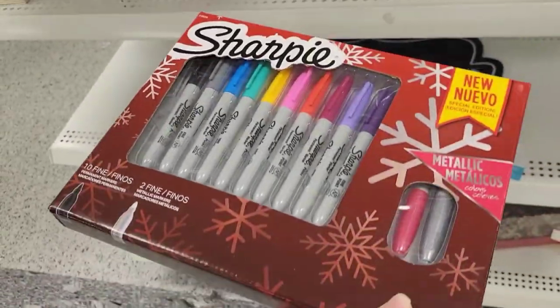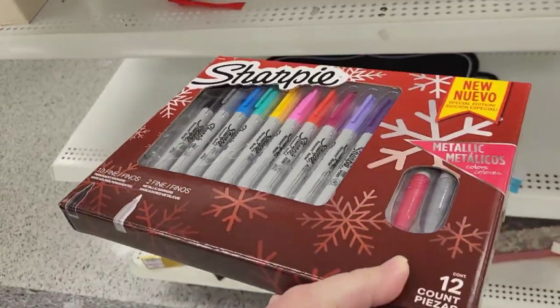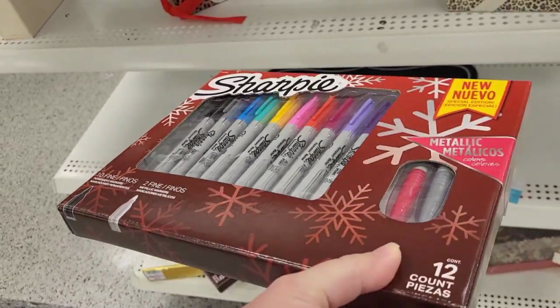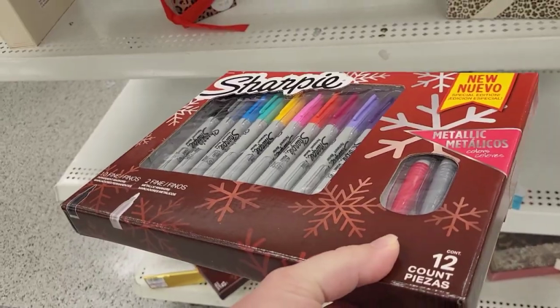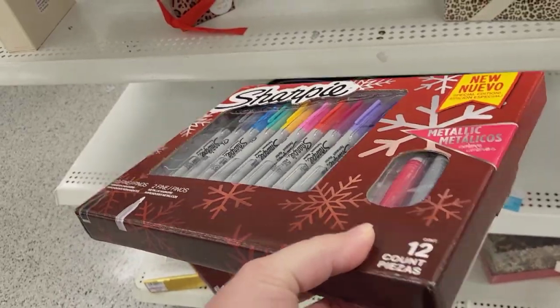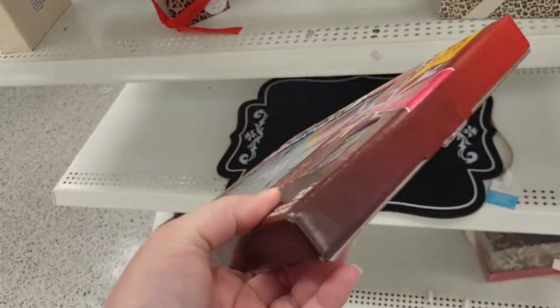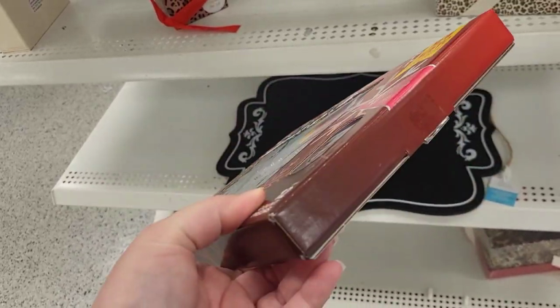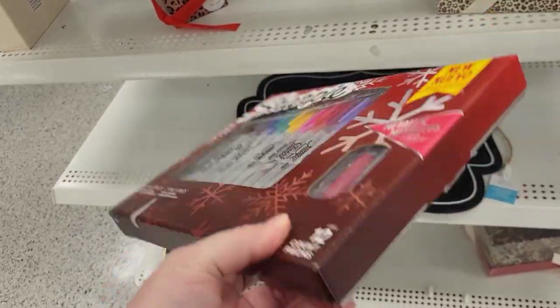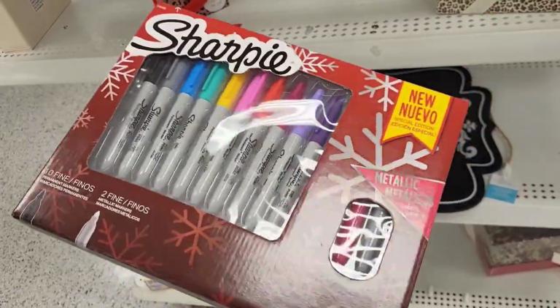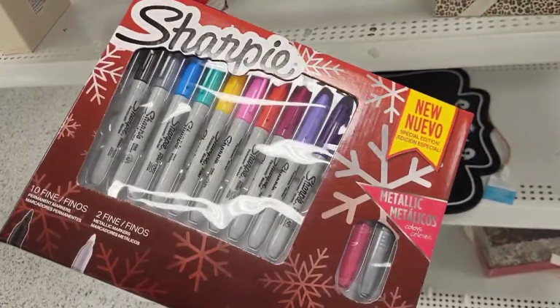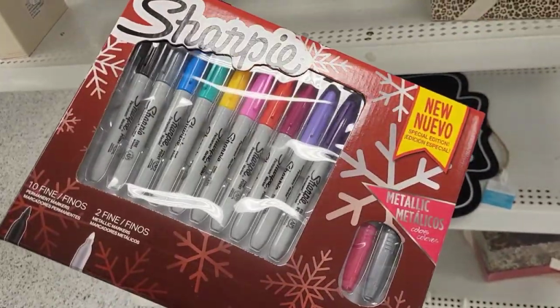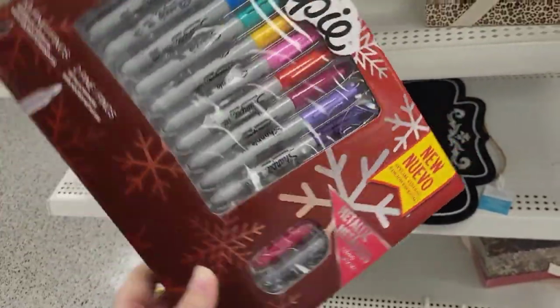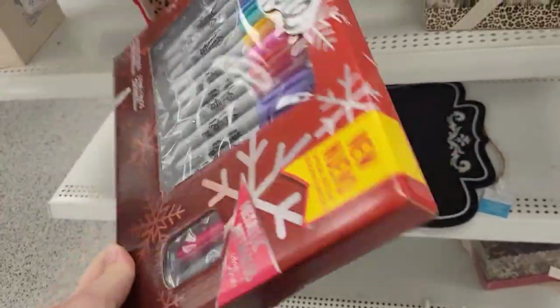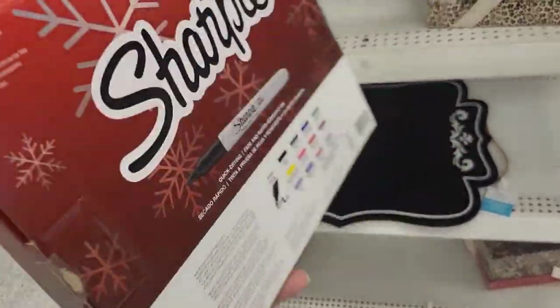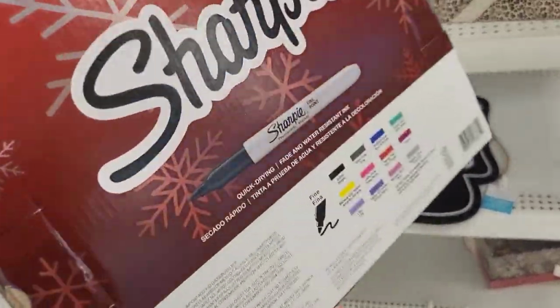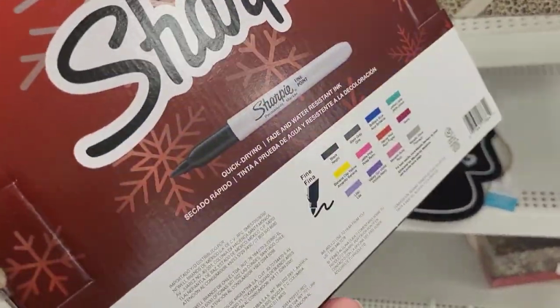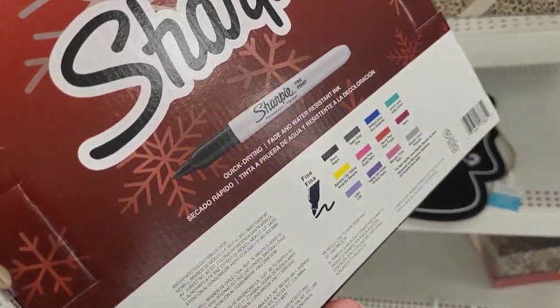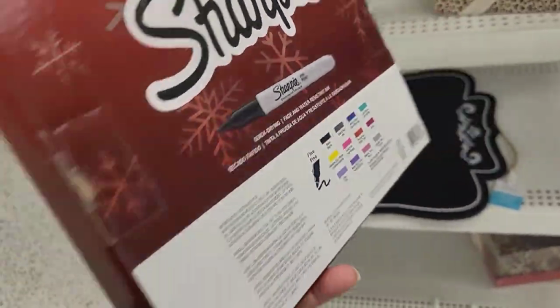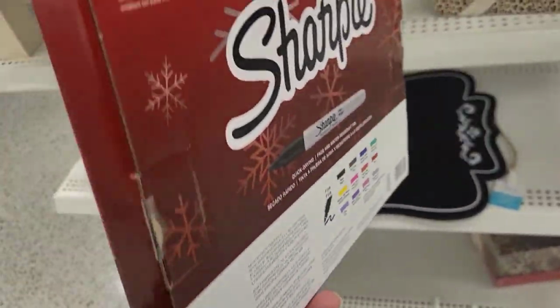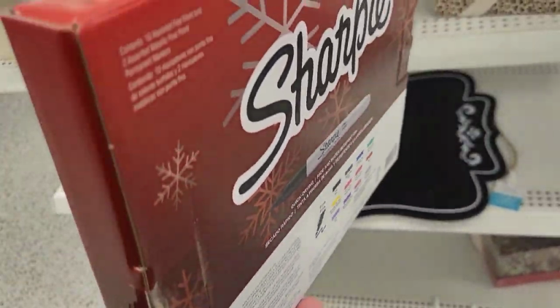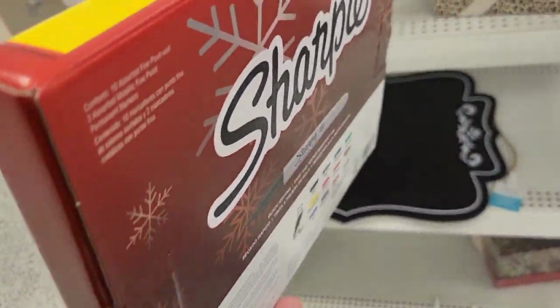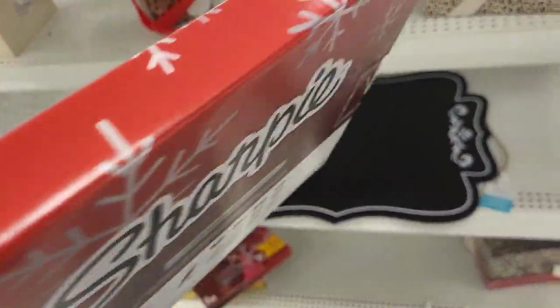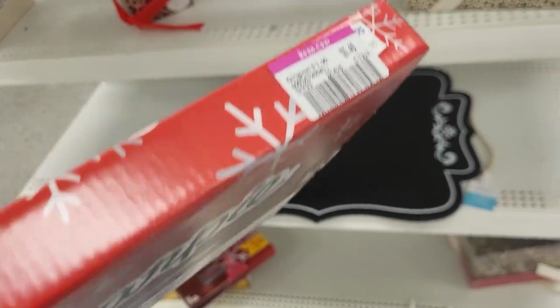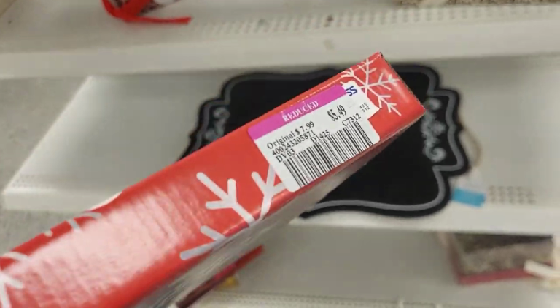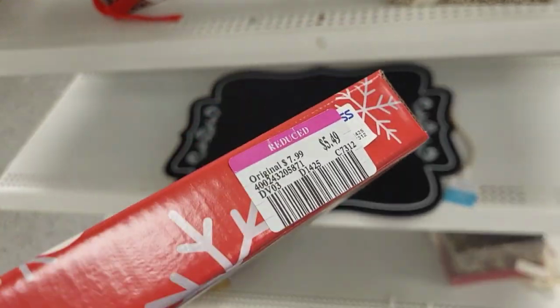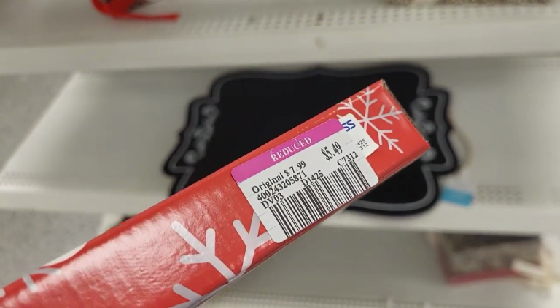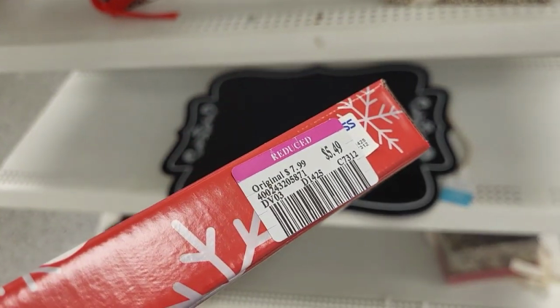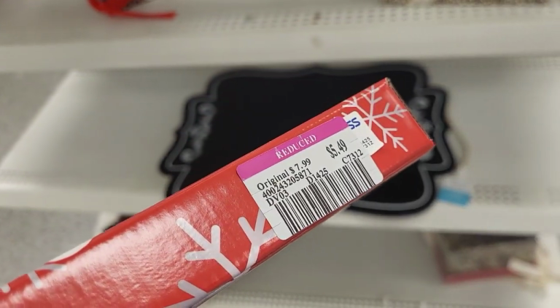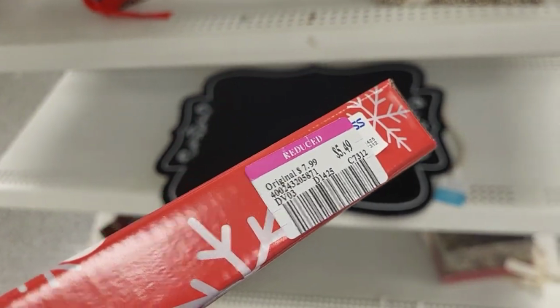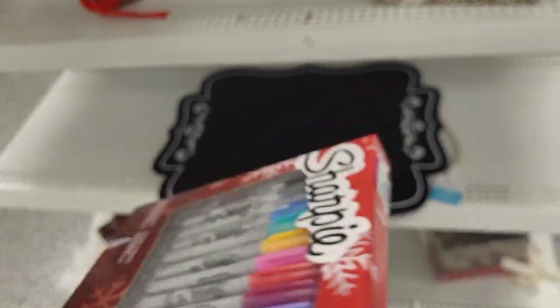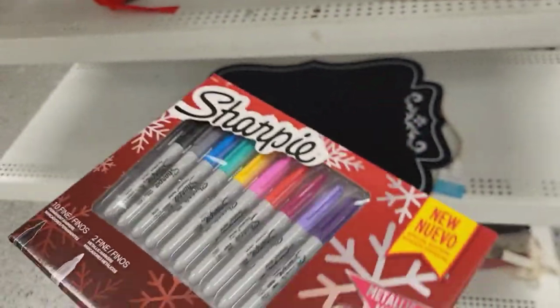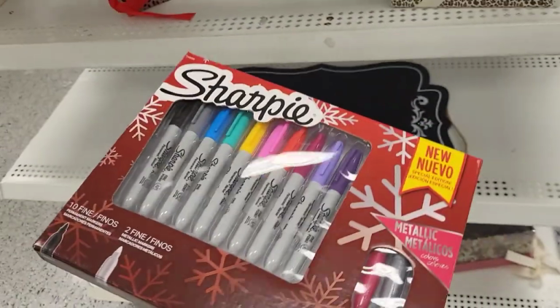We had a little pack of Sharpies here - 12 in this pack. I thought this was a great deal for these at $5.49.